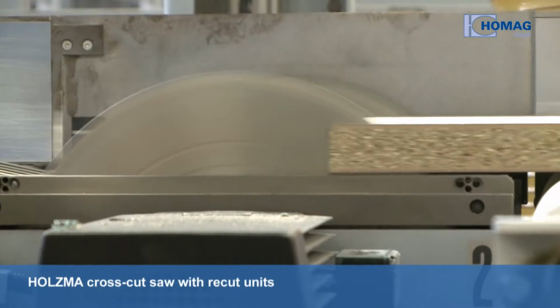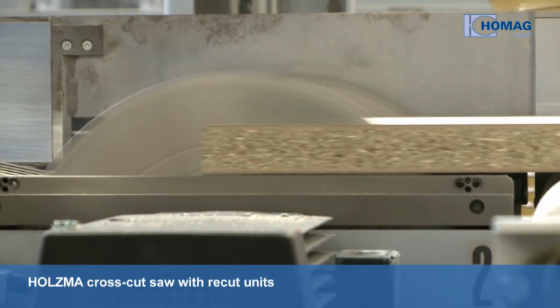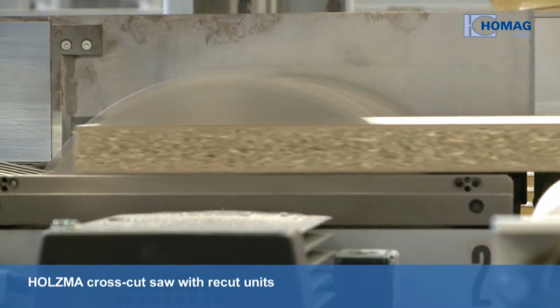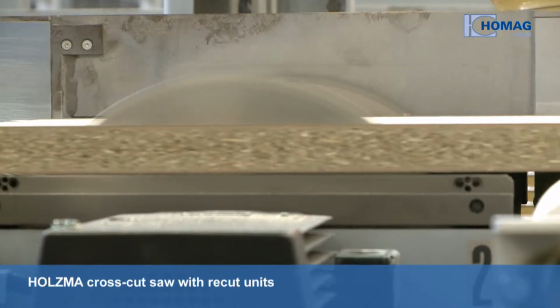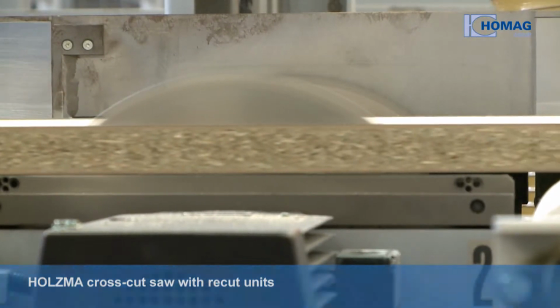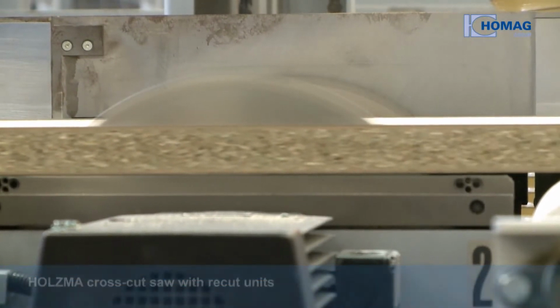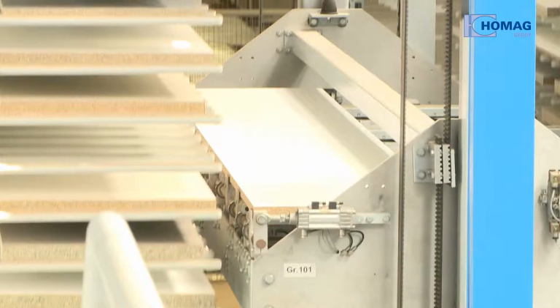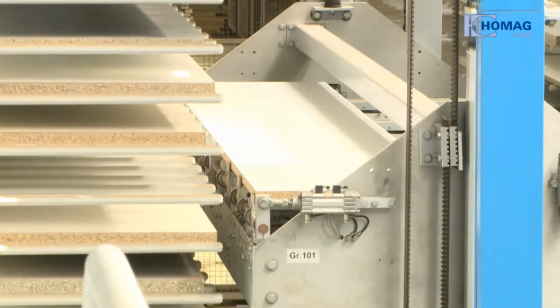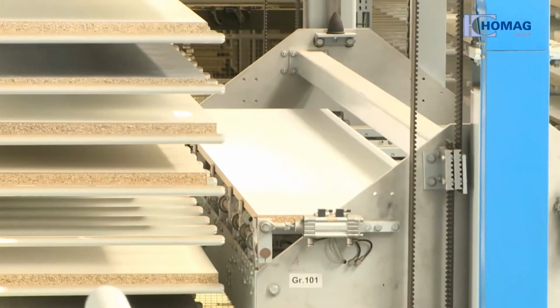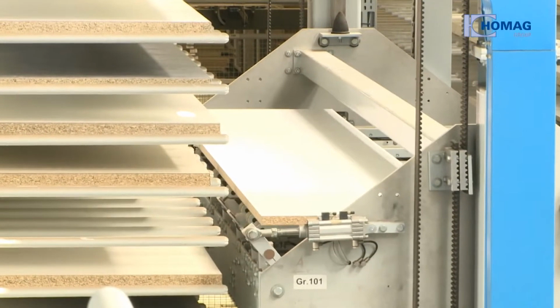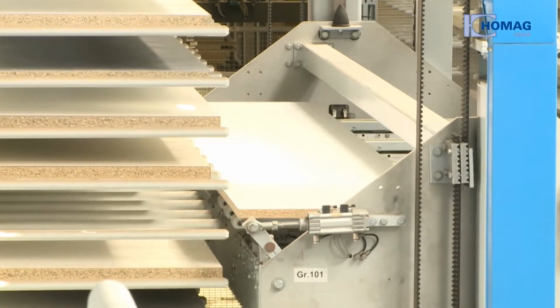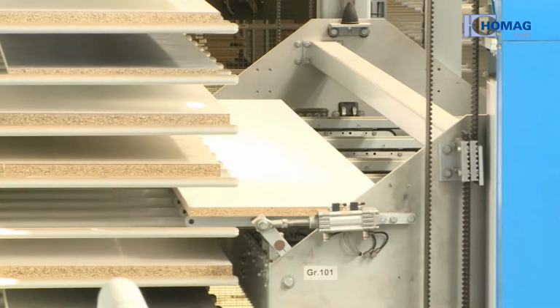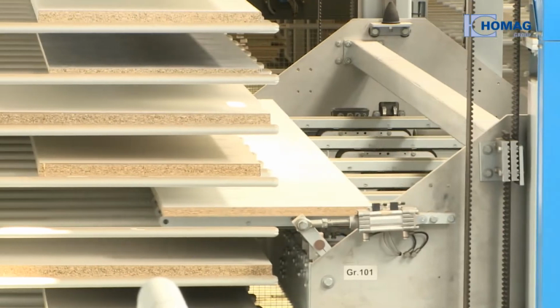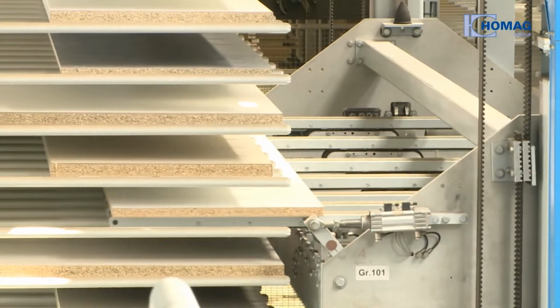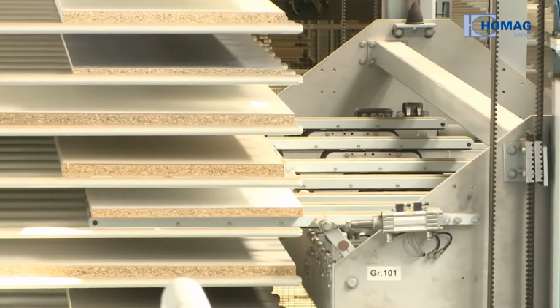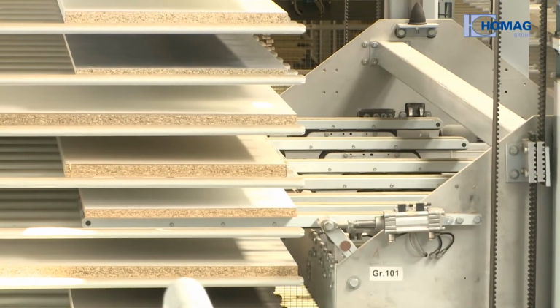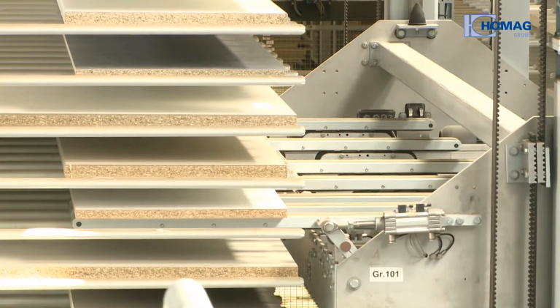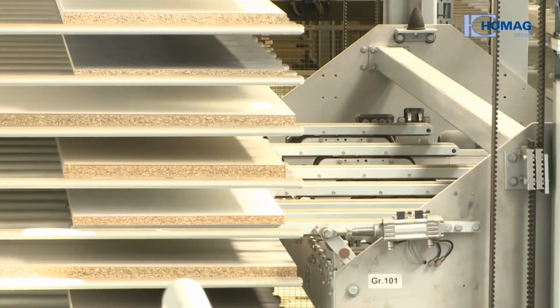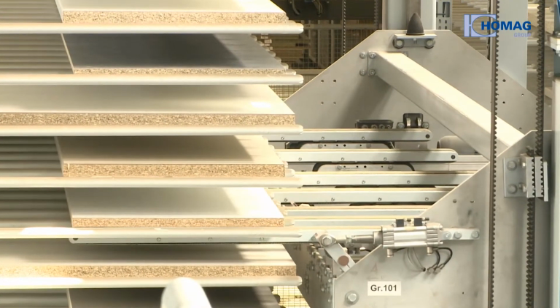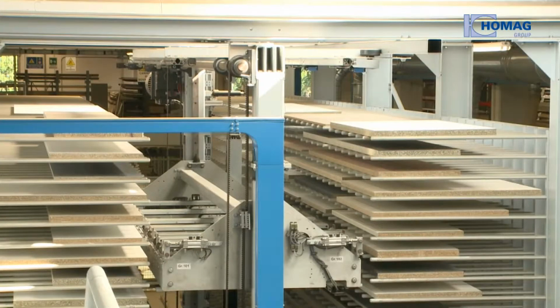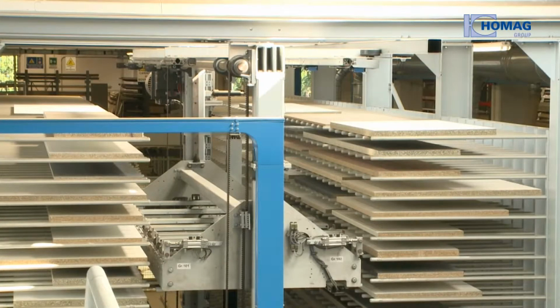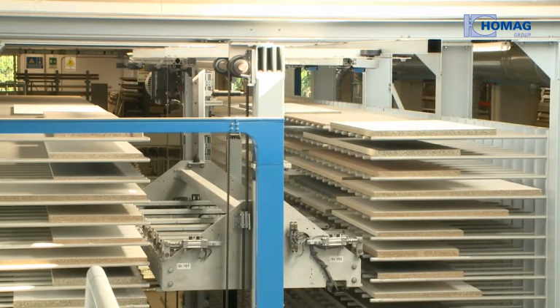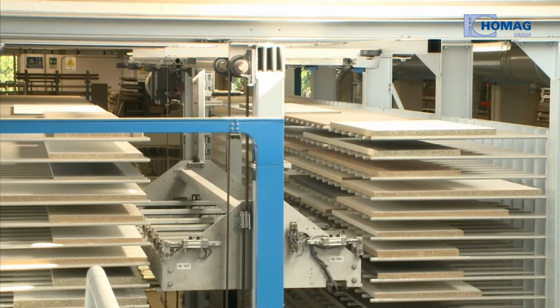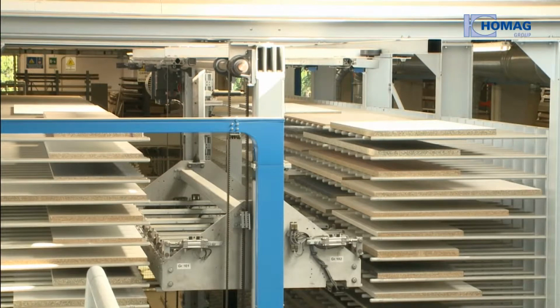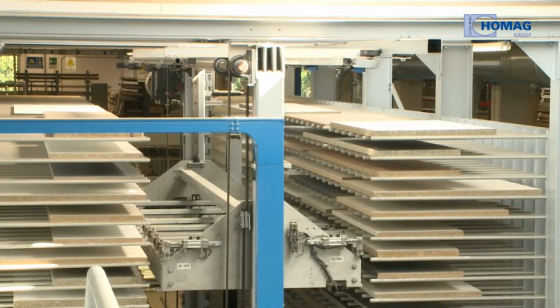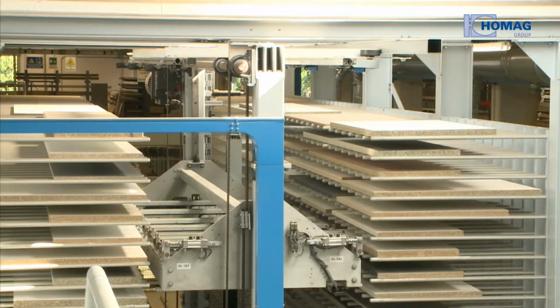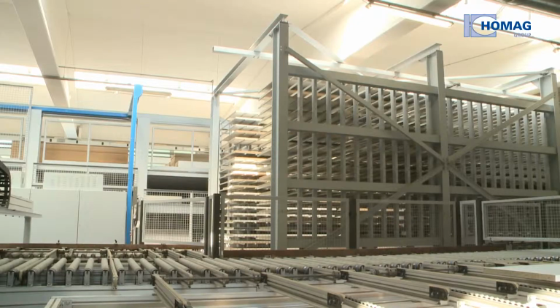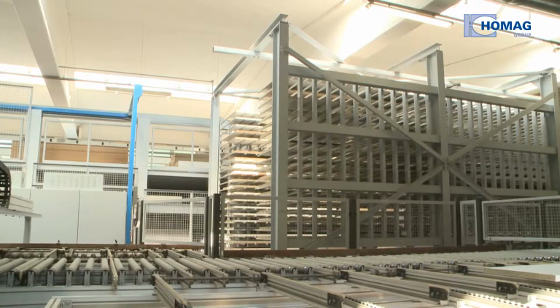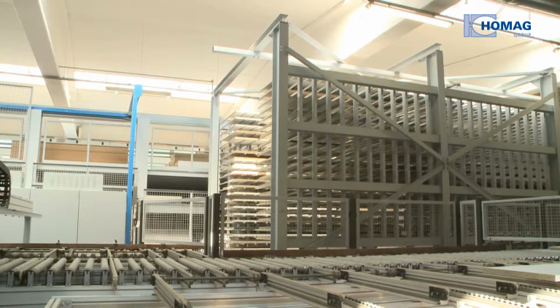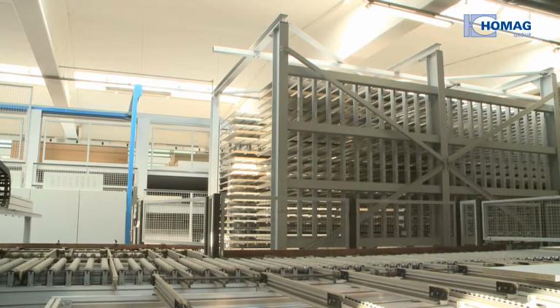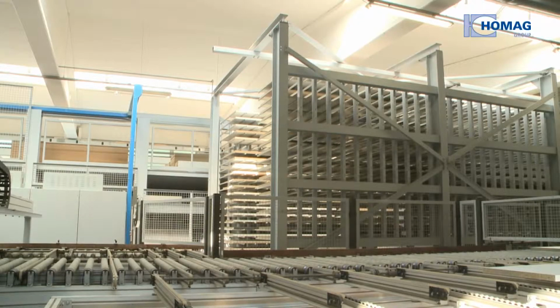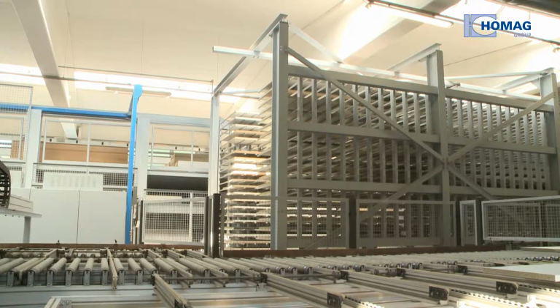What is special here is that there are re-cut units. Off-cuts from the saw are stored fully automatically in the Bergstedt TLR510 off-cut storage system. This storage system is a customized solution for the low headroom in the hall.